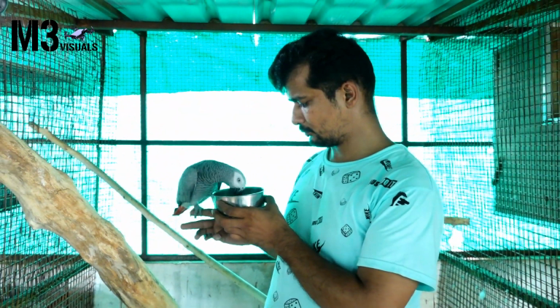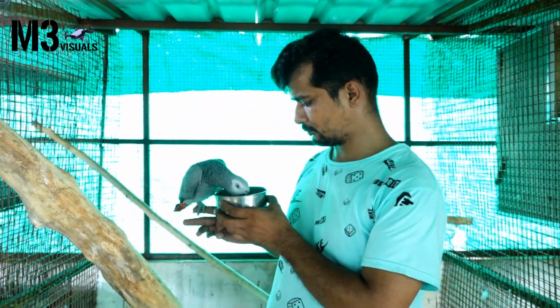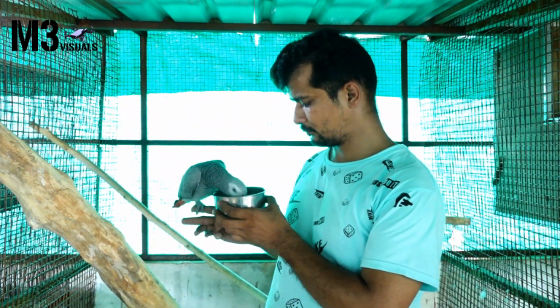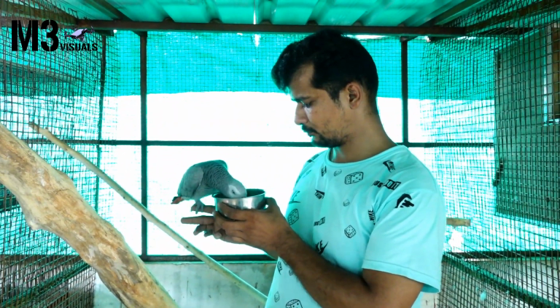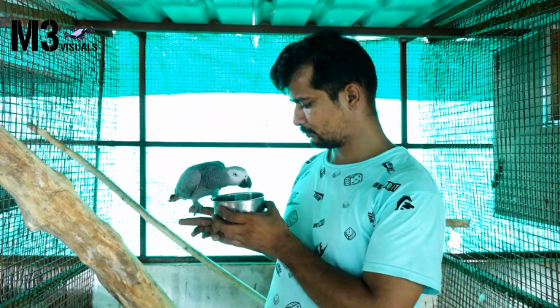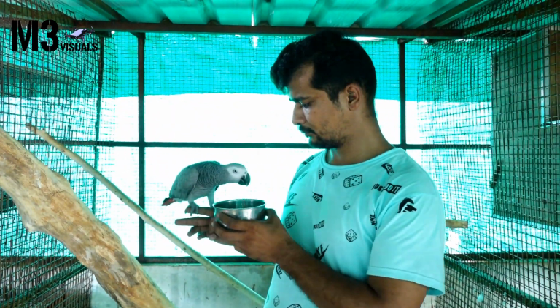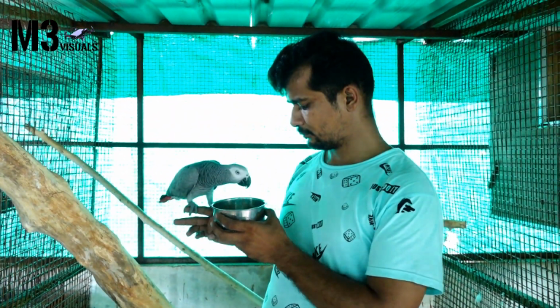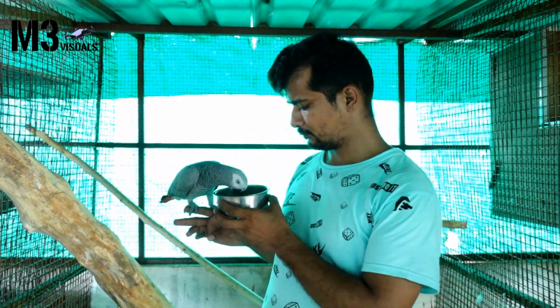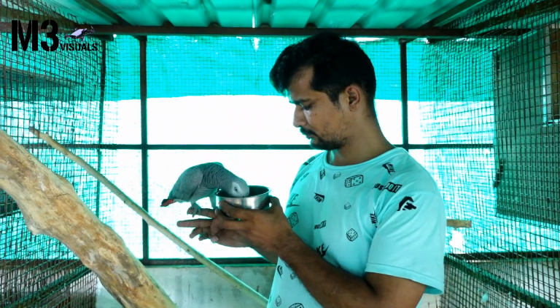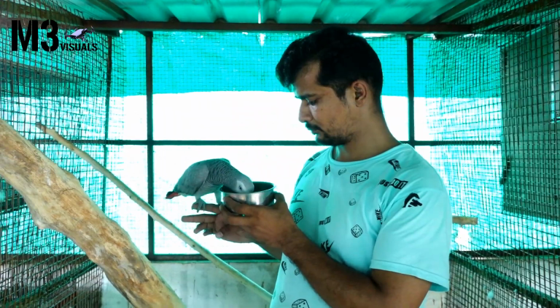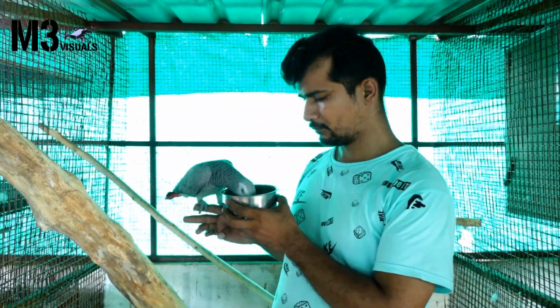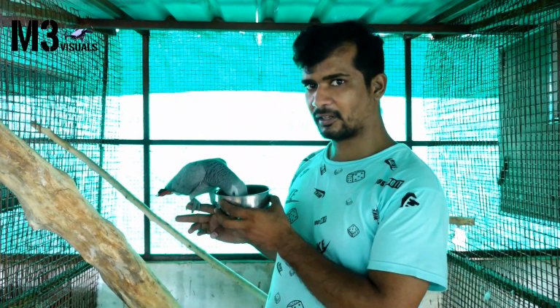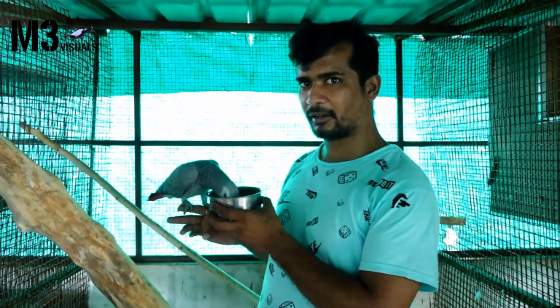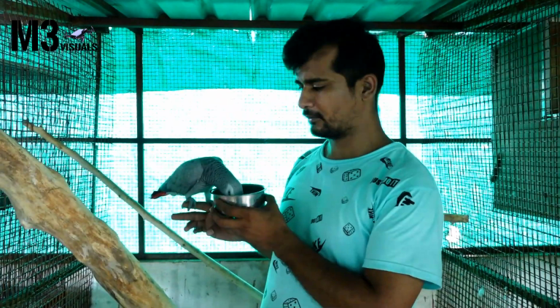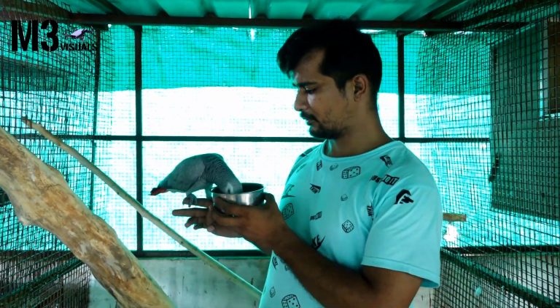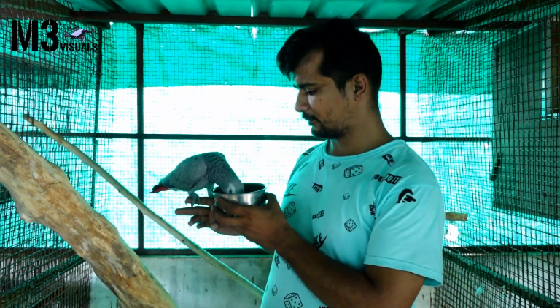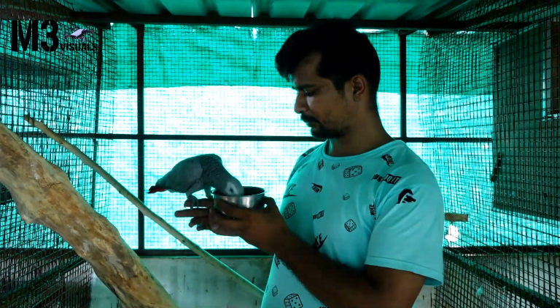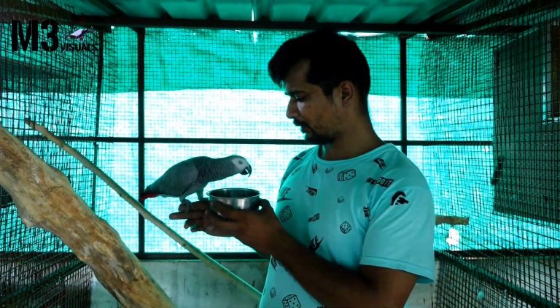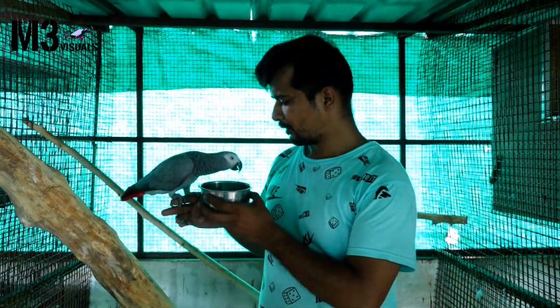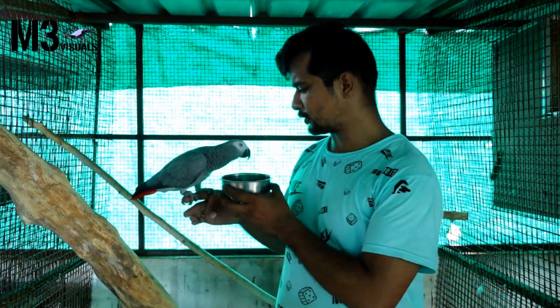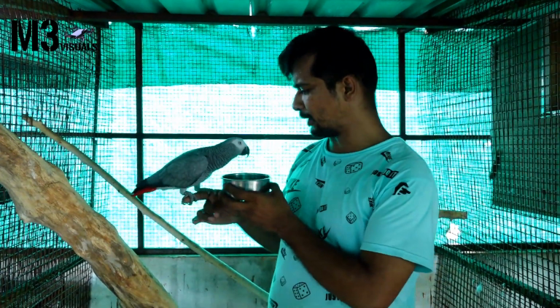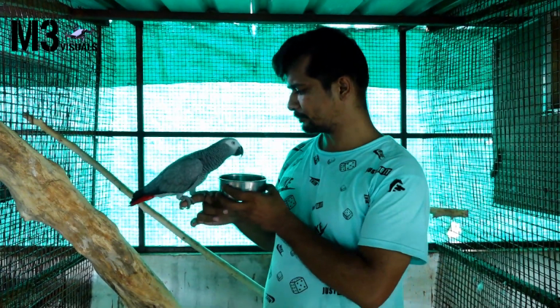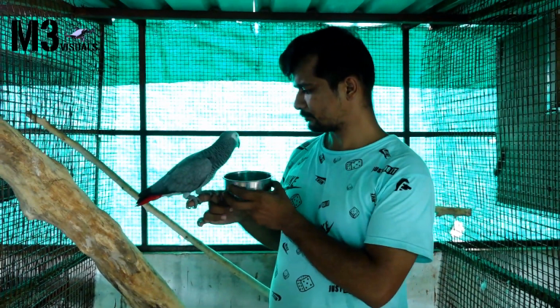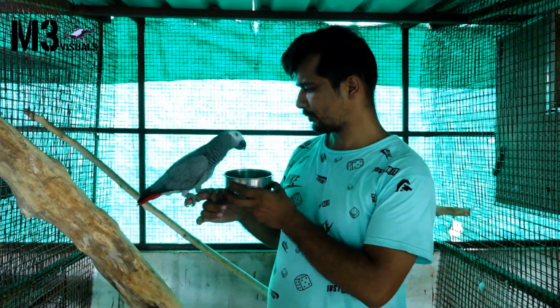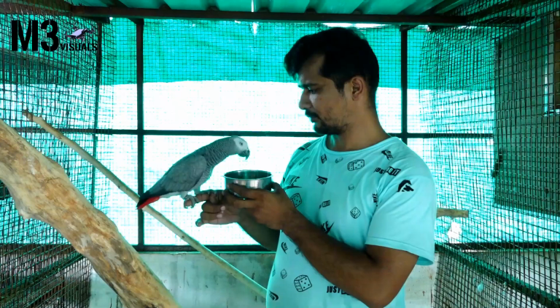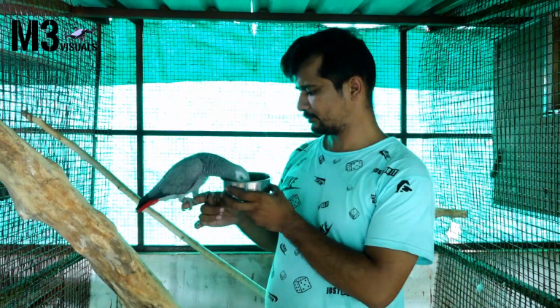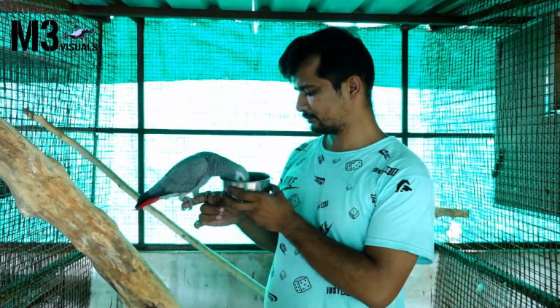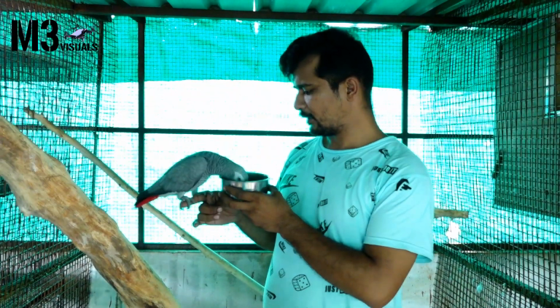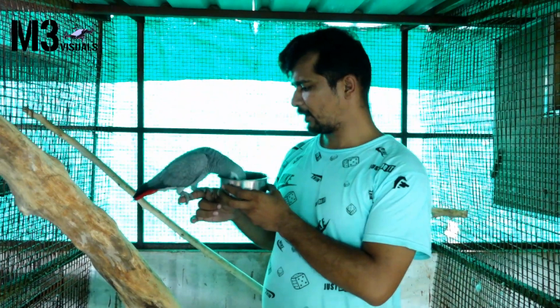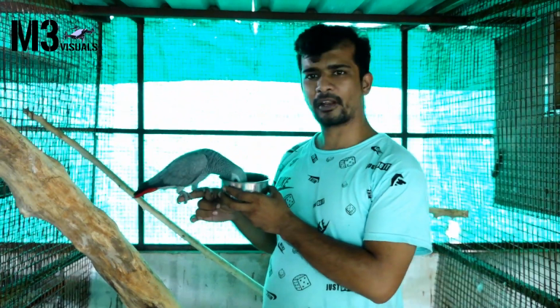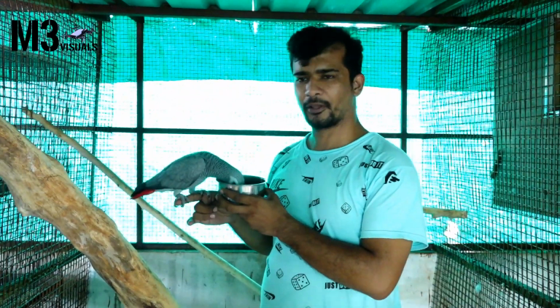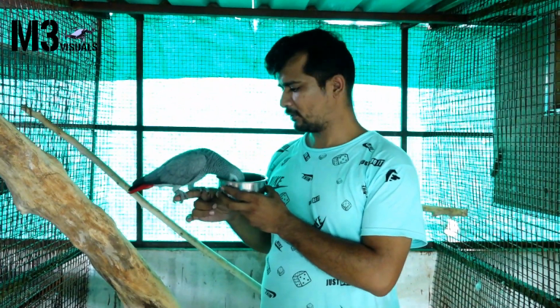We are going to talk about the front, we are going to talk about the voice, we are going to talk about the mimicry. It can repeat the phone ringtone. We are going to talk about the setup and it is going to be very cute.